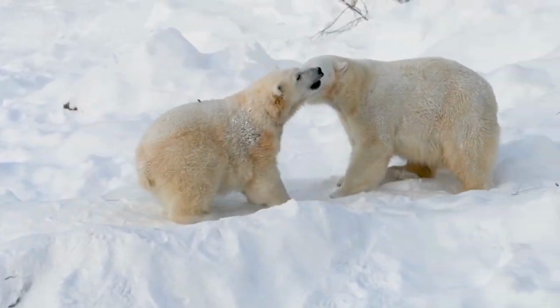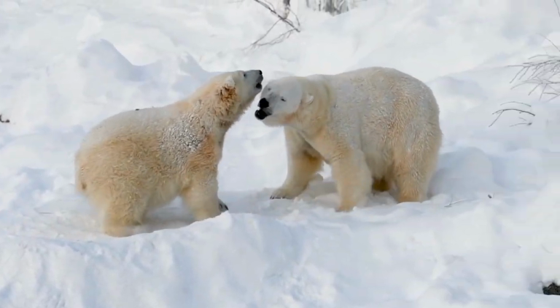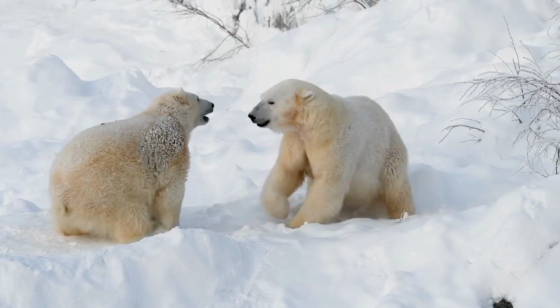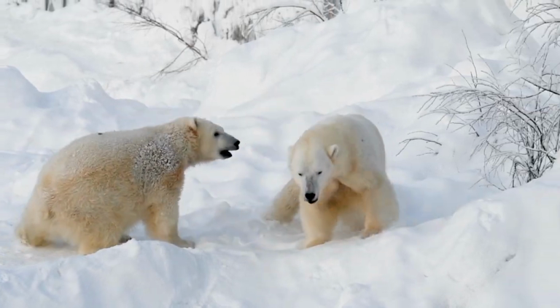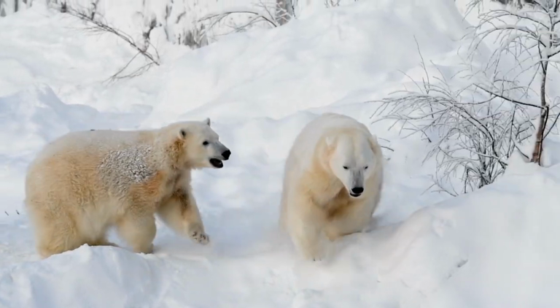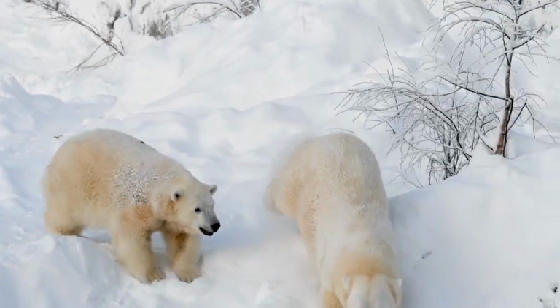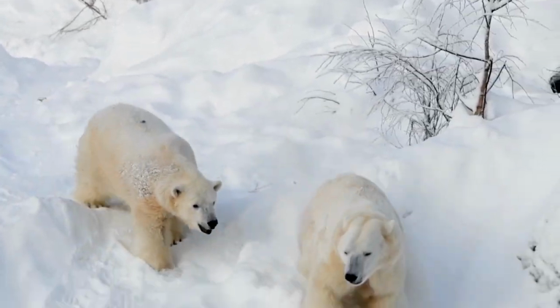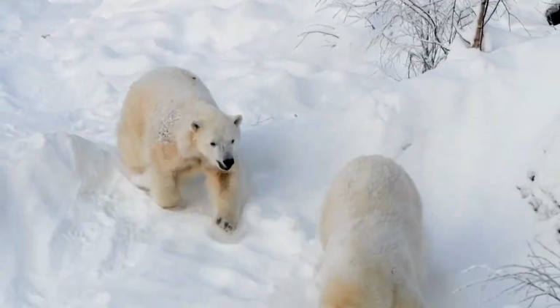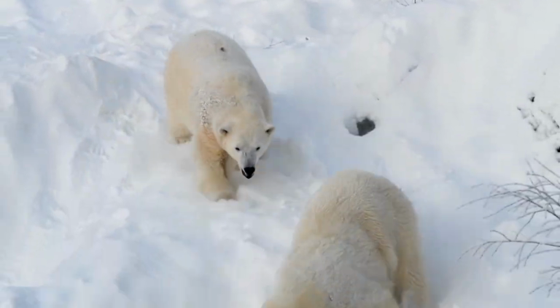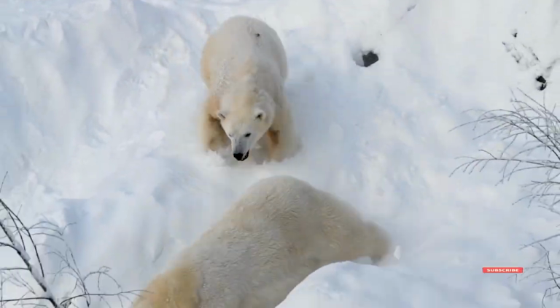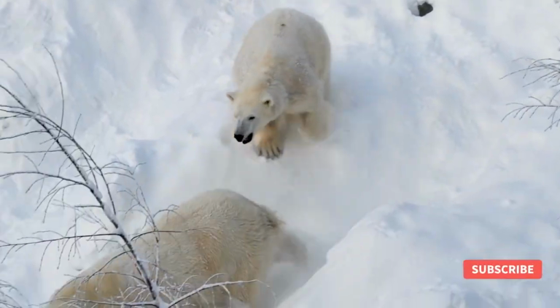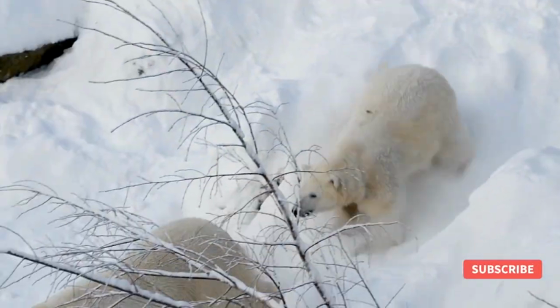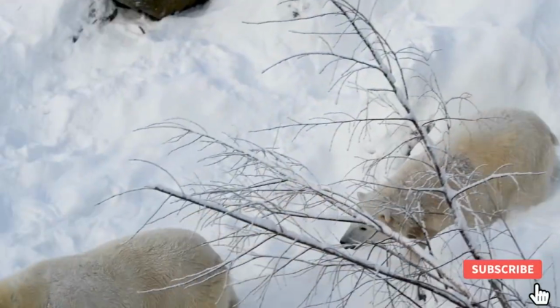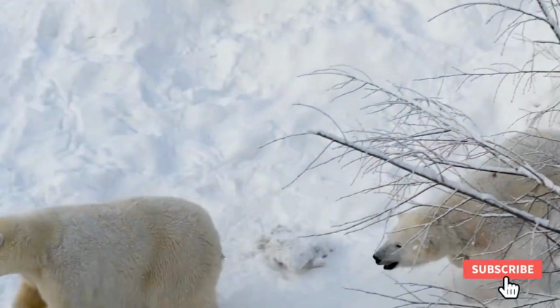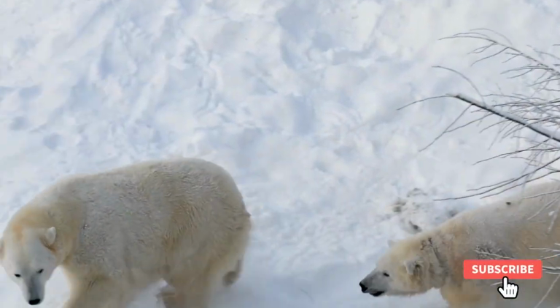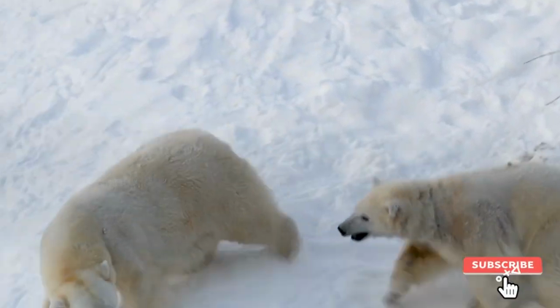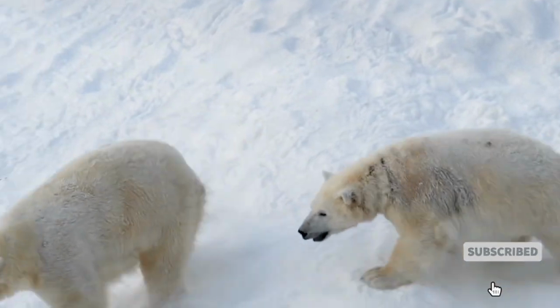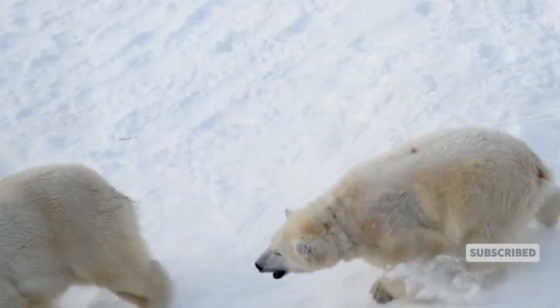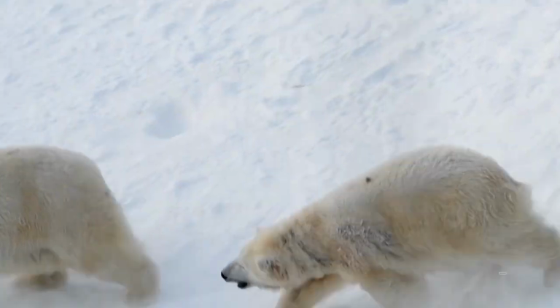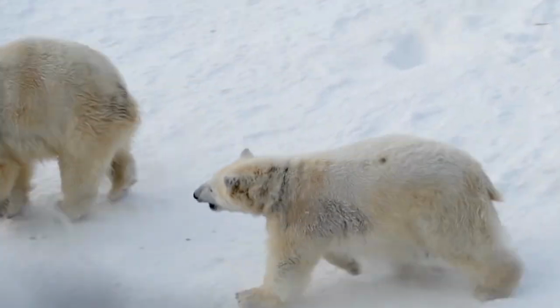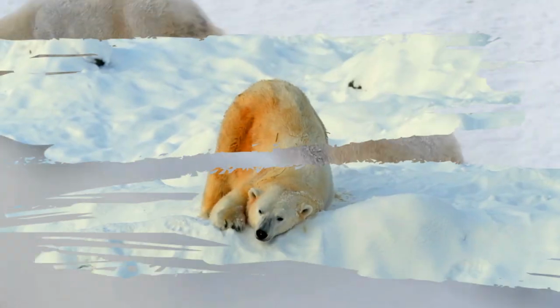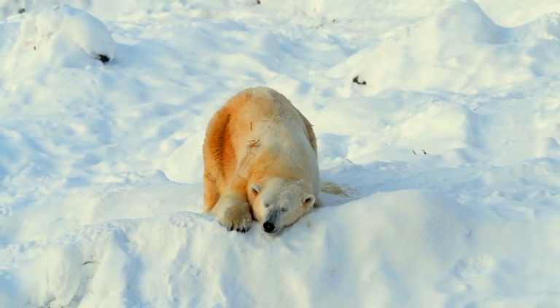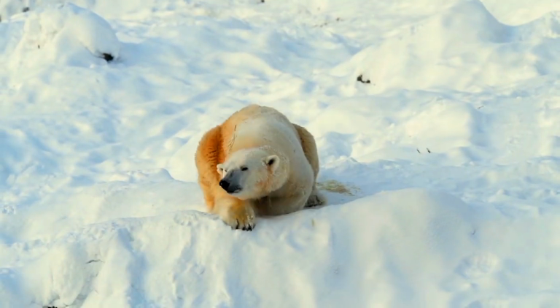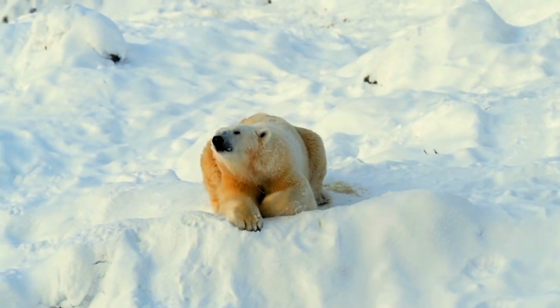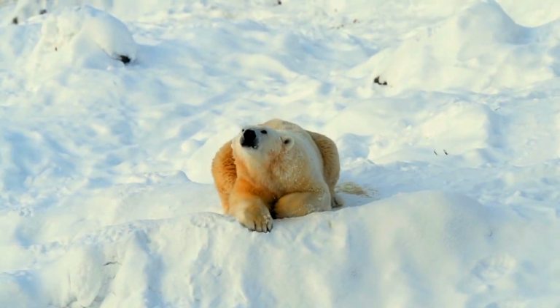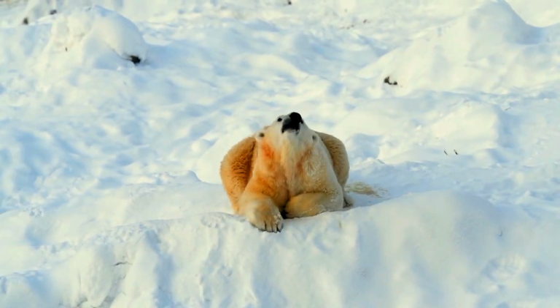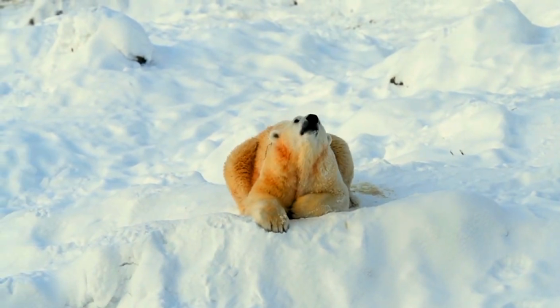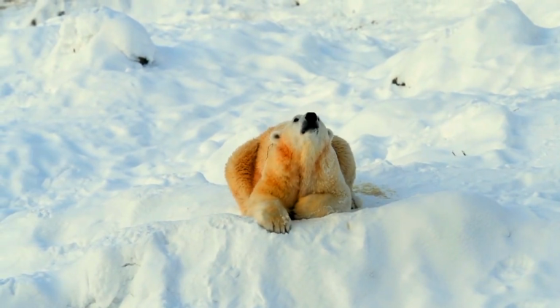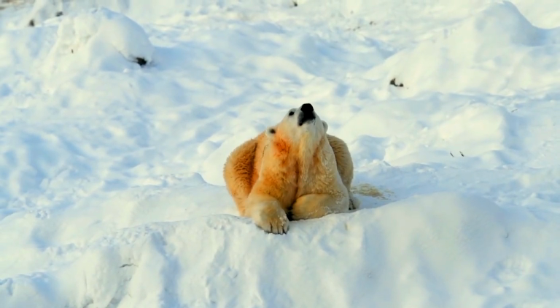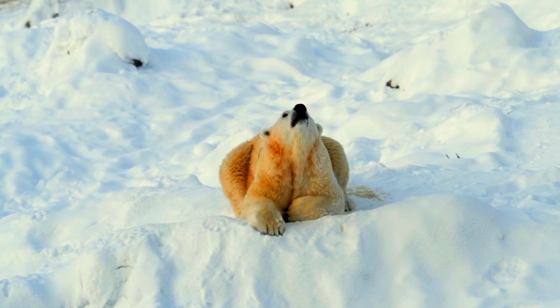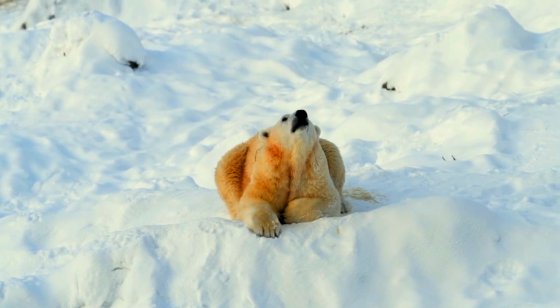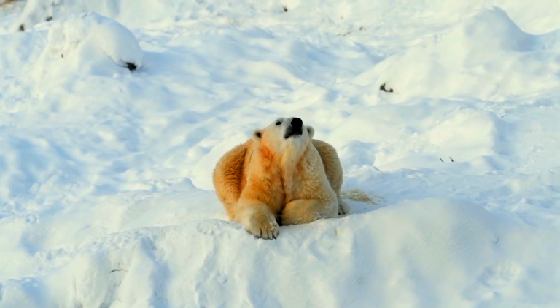Do you know polar bears are the largest carnivorous land mammals? Most polar bears live north of the Arctic Circle to the North Pole, and there are some populations south of the Arctic Circle in the Hudson Bay of Manitoba.